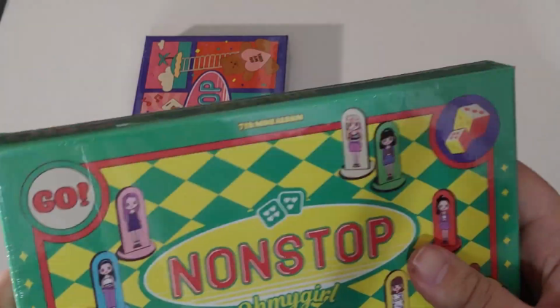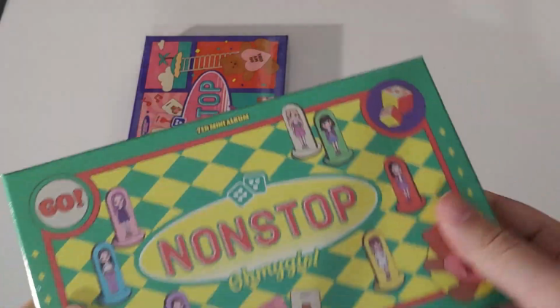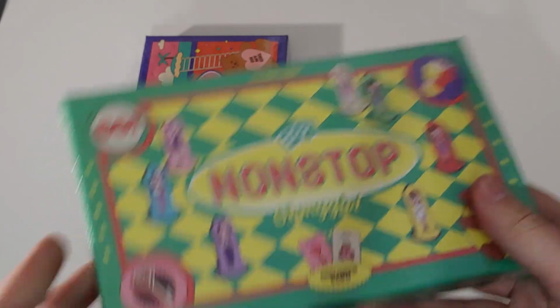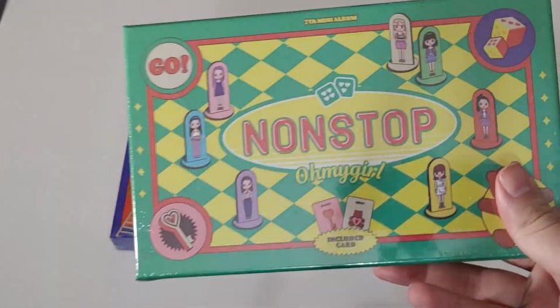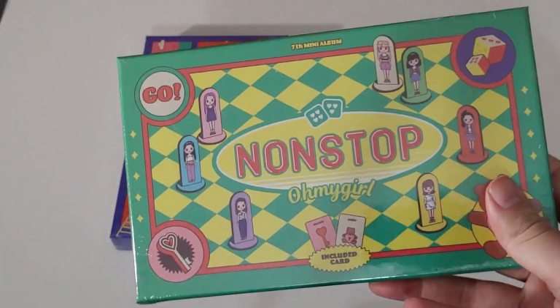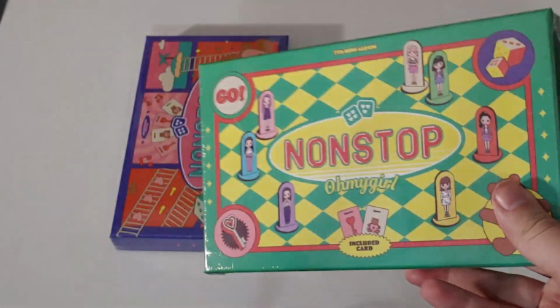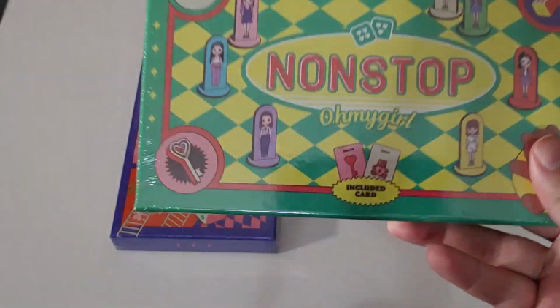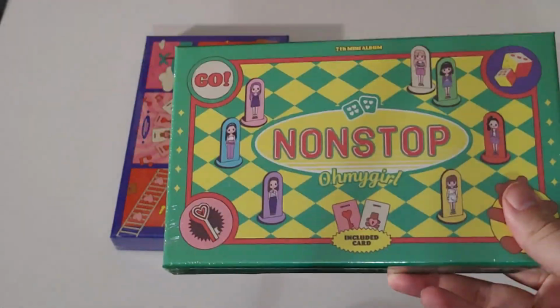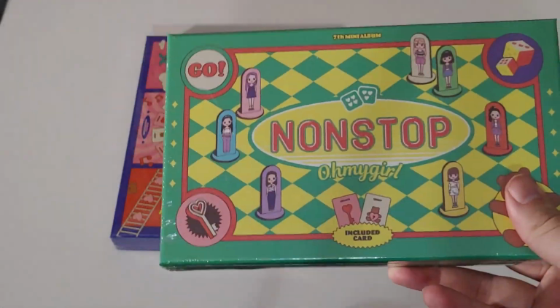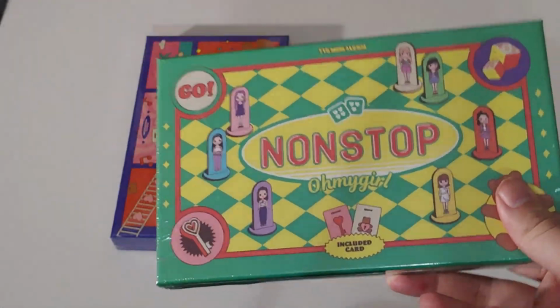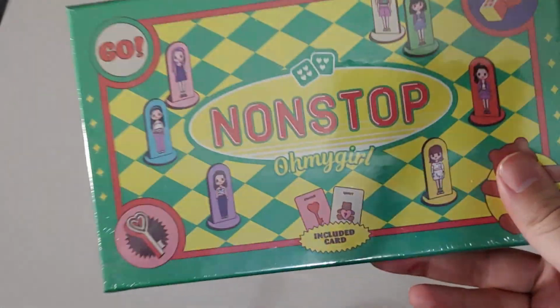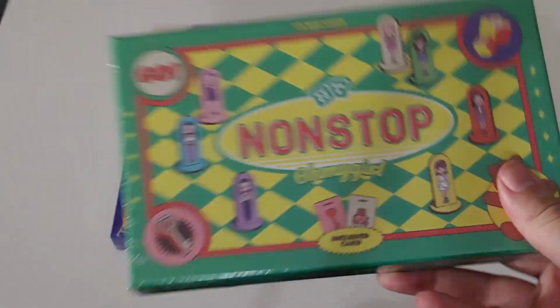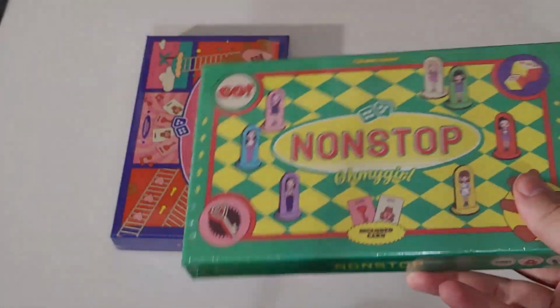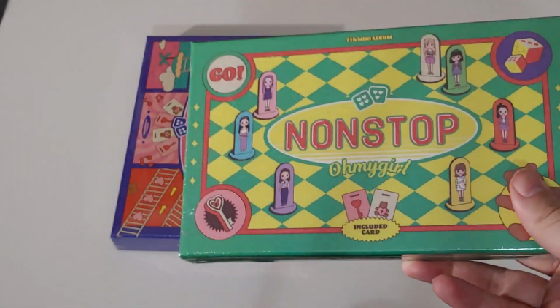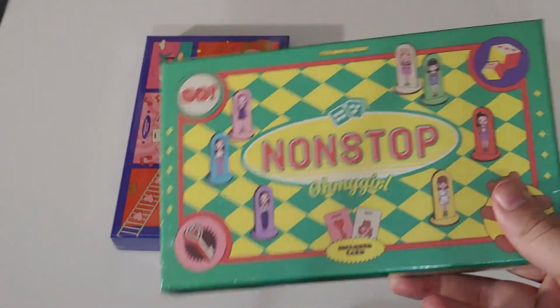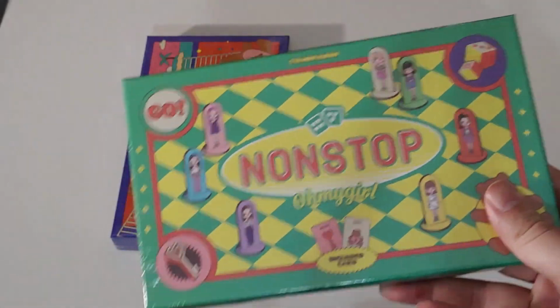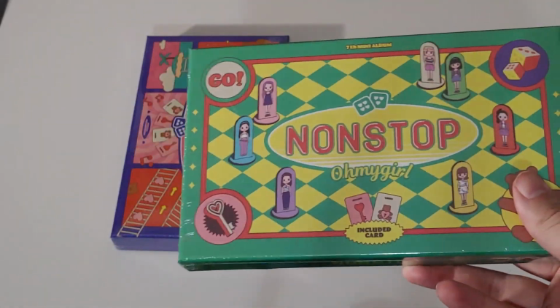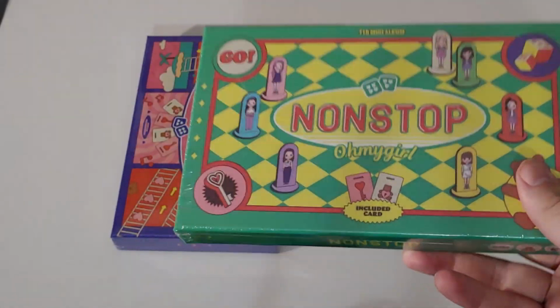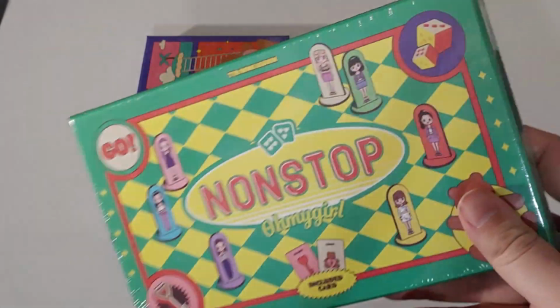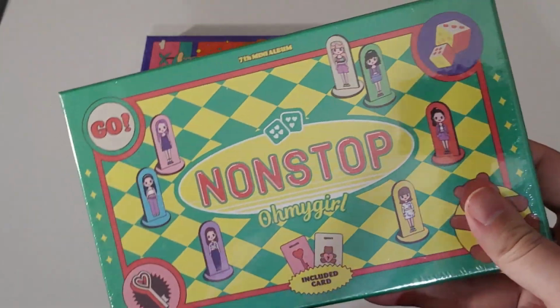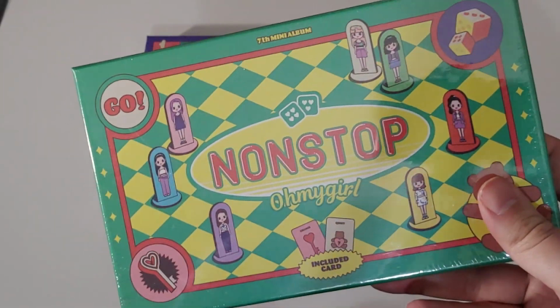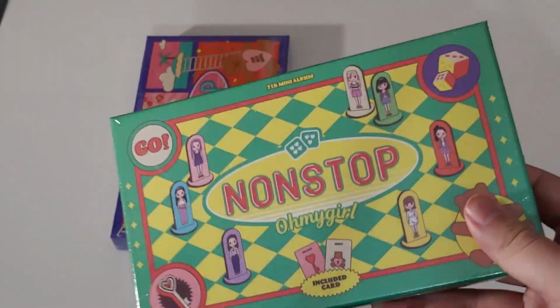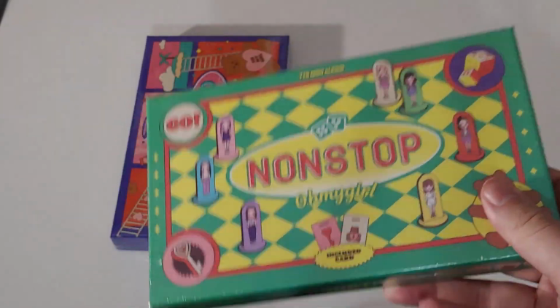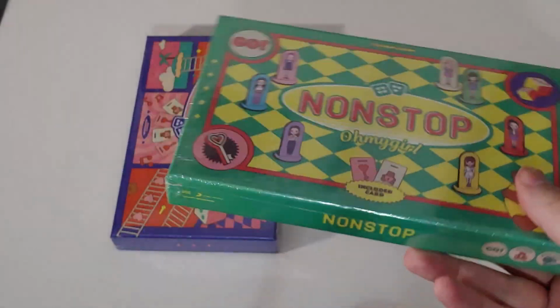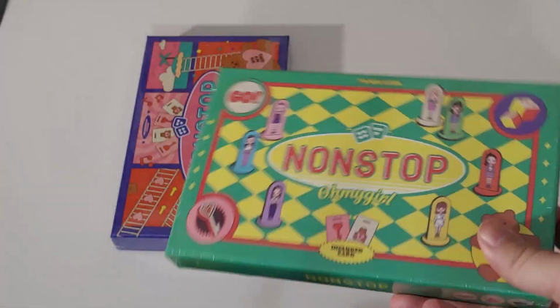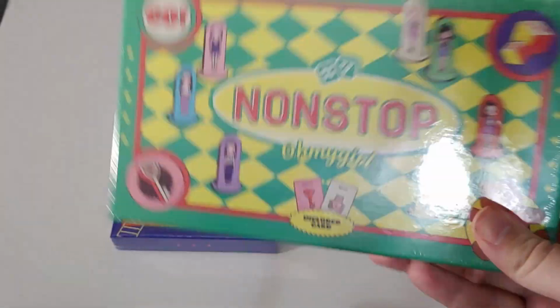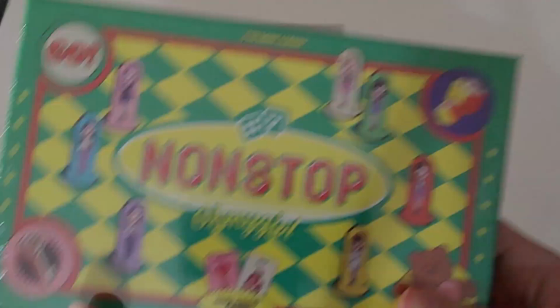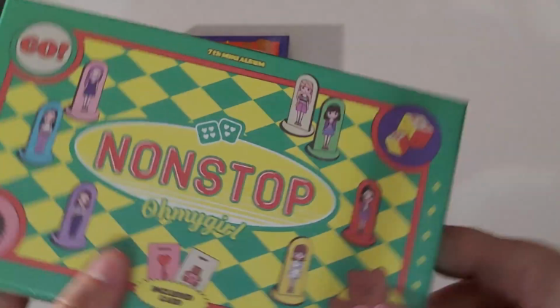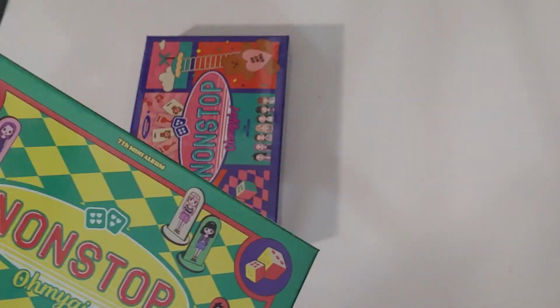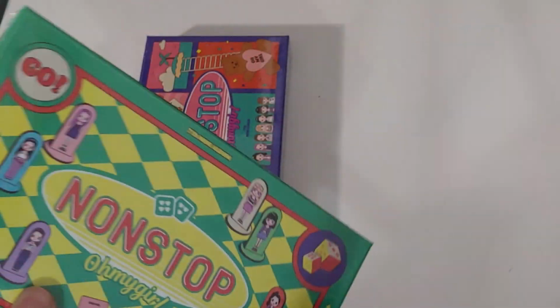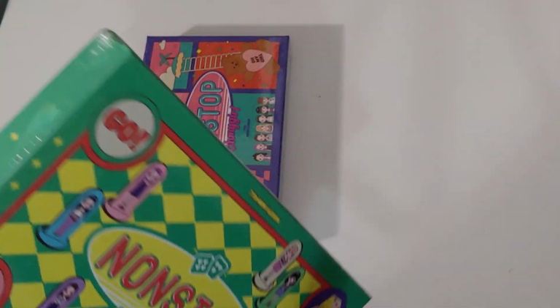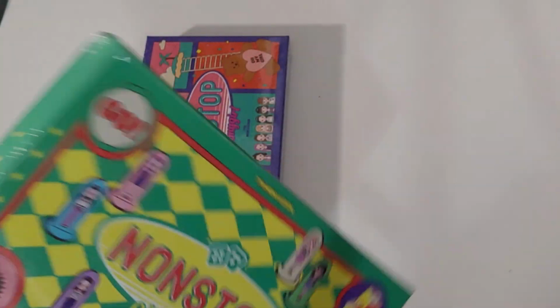These albums came a bit late because they sold out immediately — the whole album was a freaking treasure. So this is a little bit later than a lot of other people's unboxings.